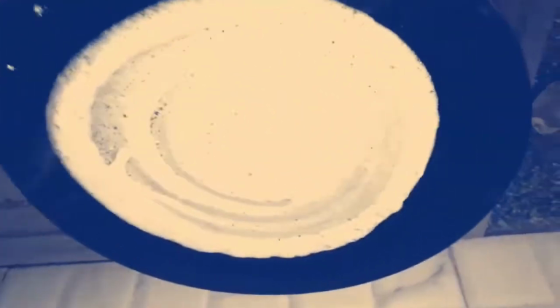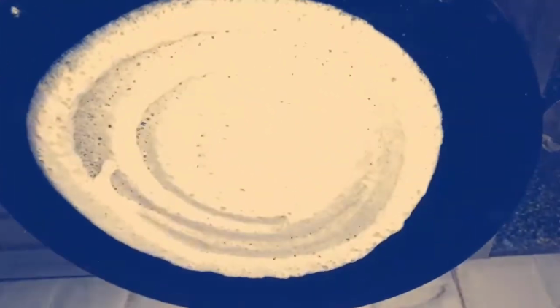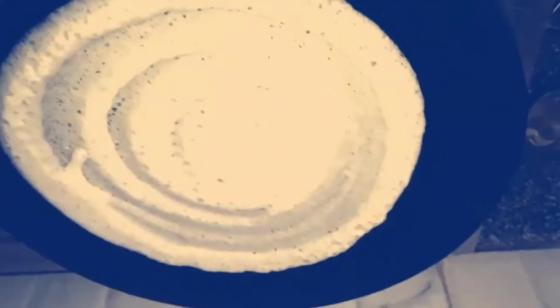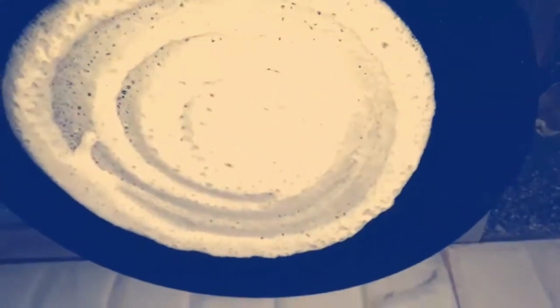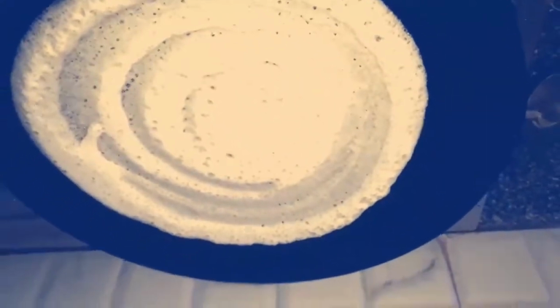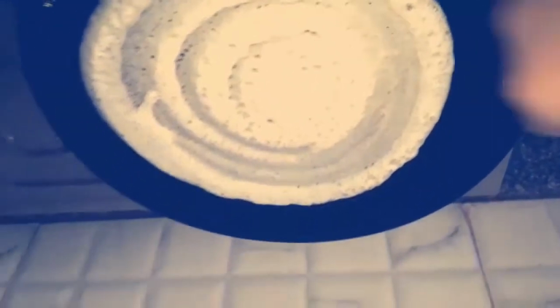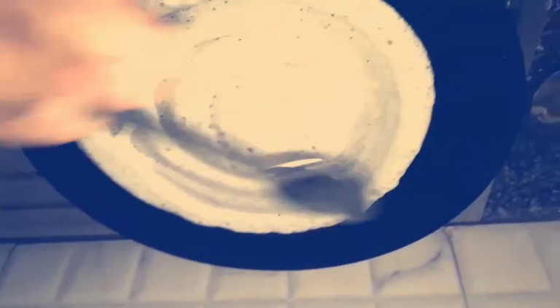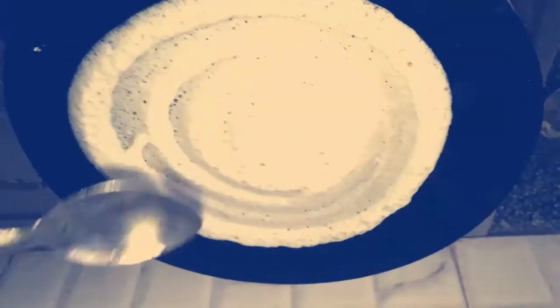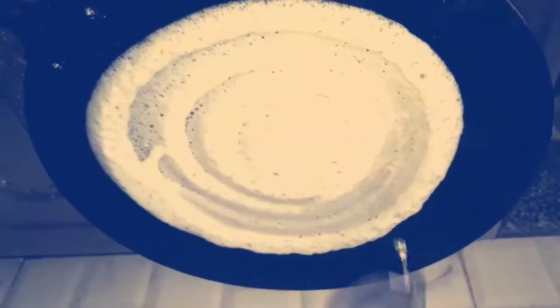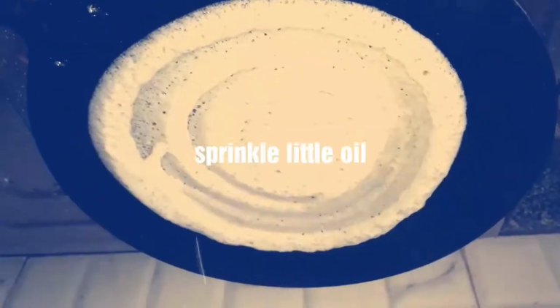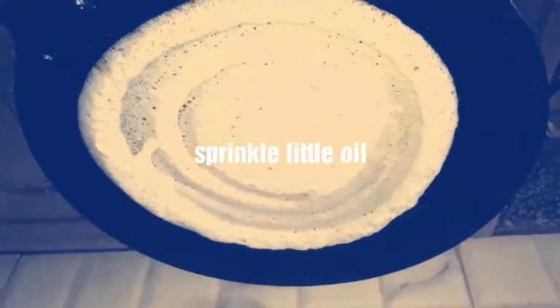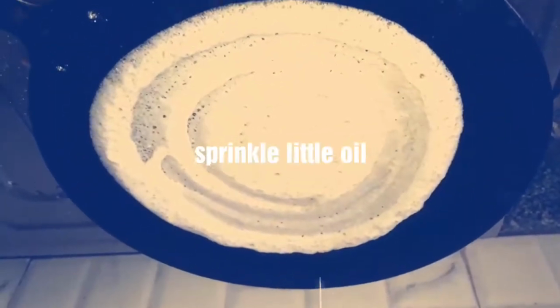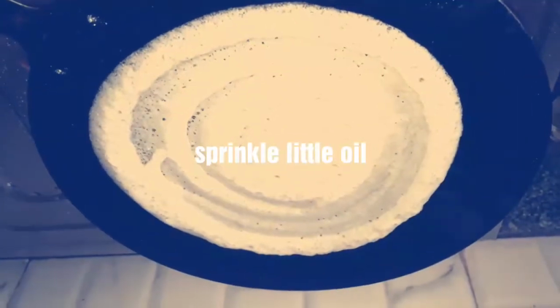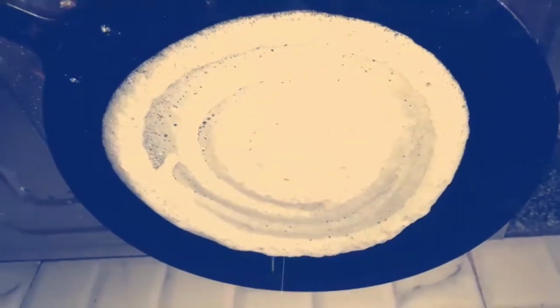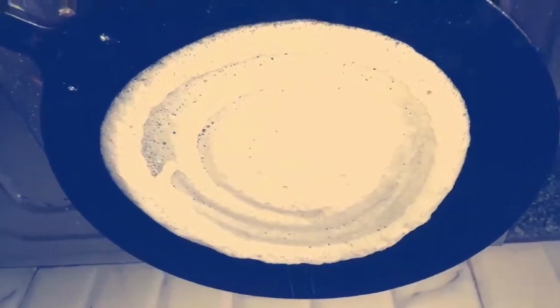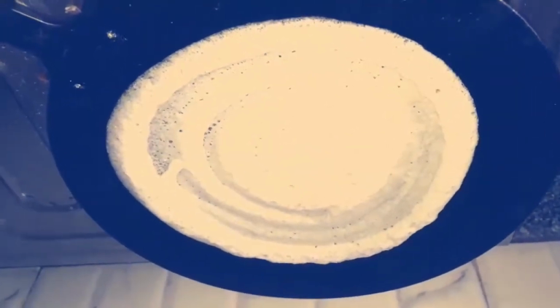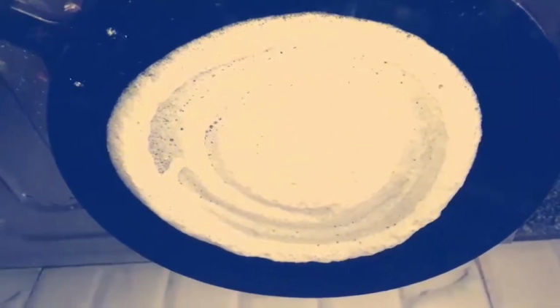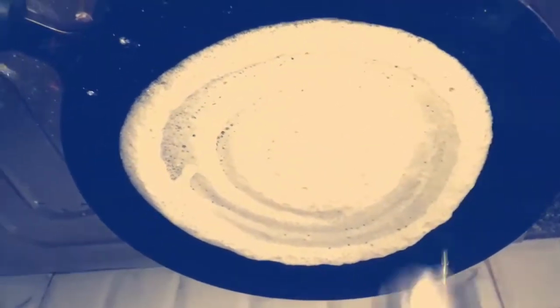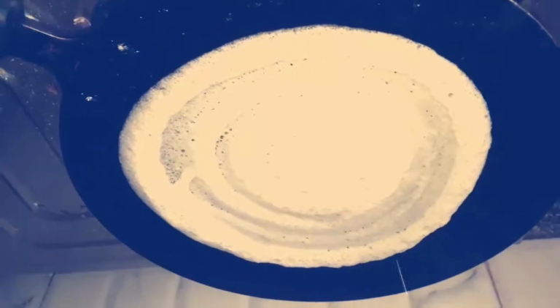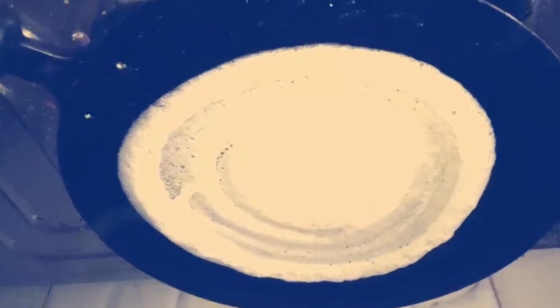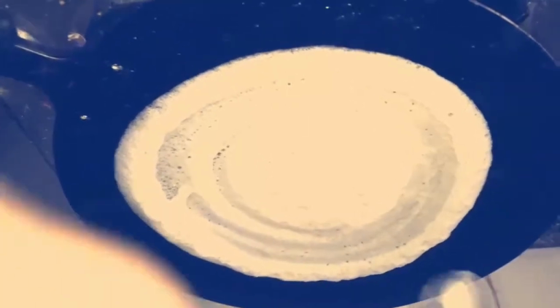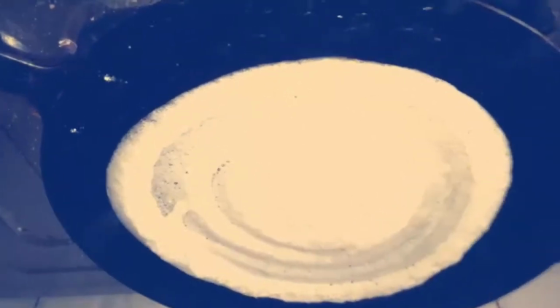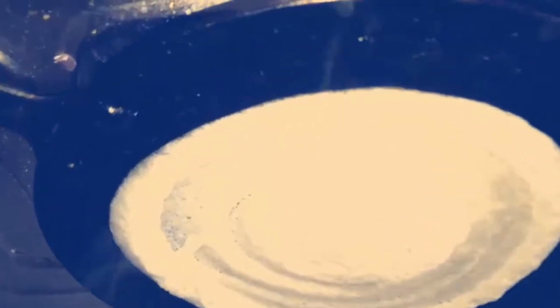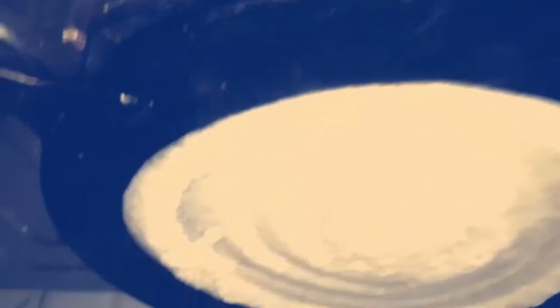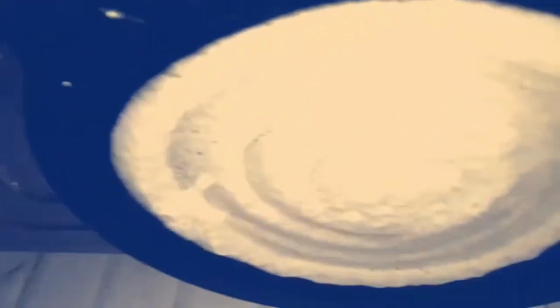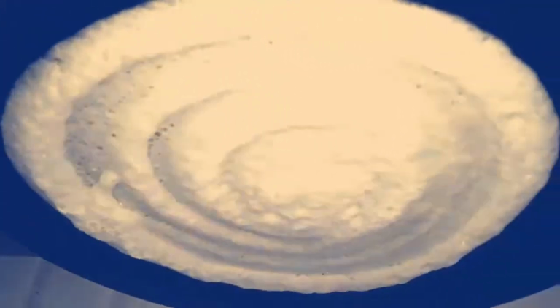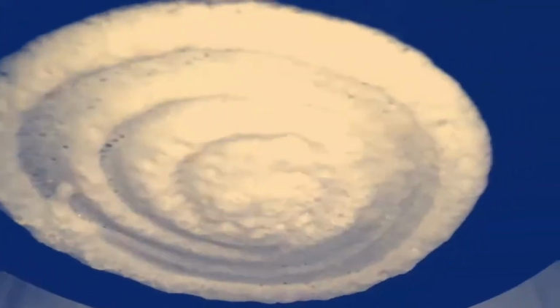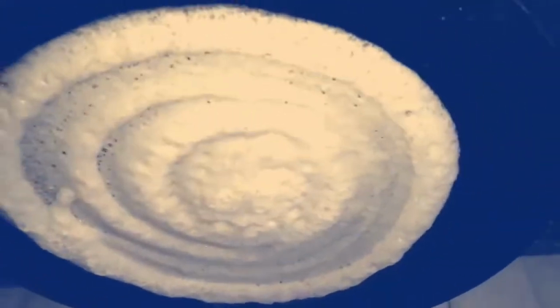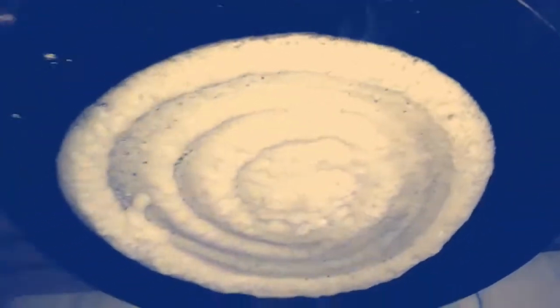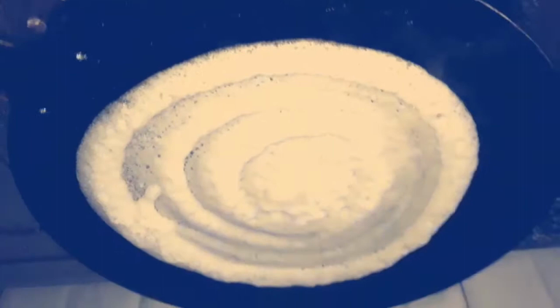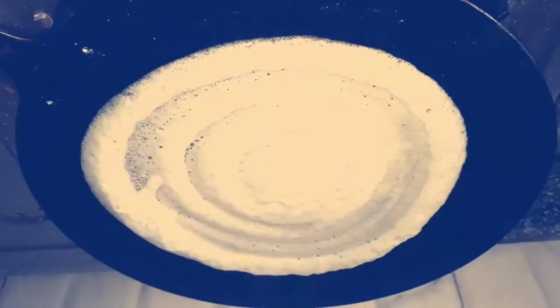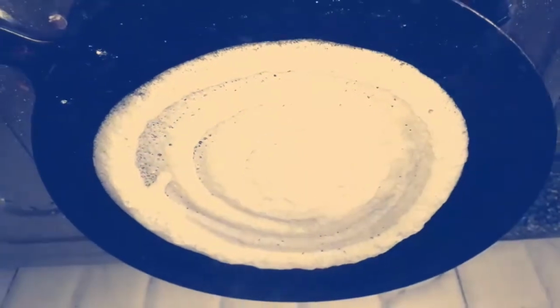You can drizzle a little oil or butter if you like. Let it get crisp and brown. As you can see, the bubbles are beautifully formed — here is a close-up.